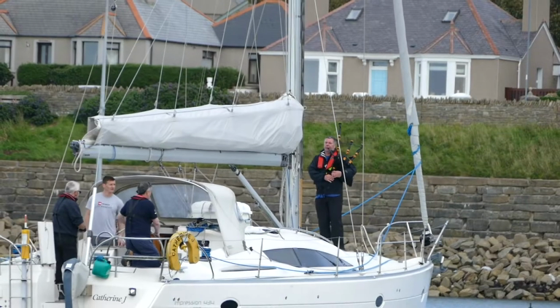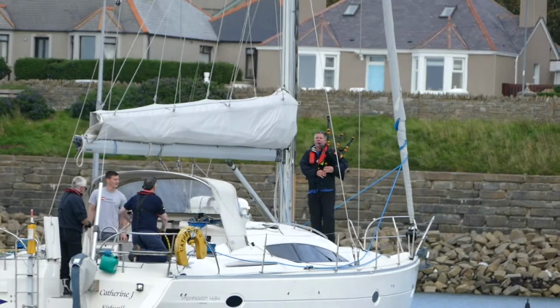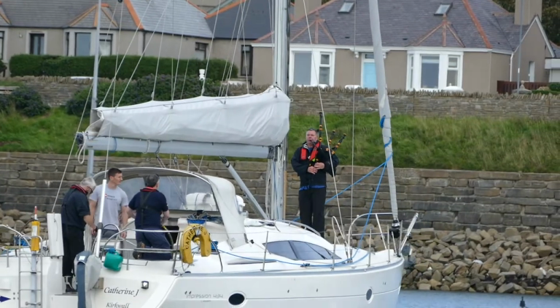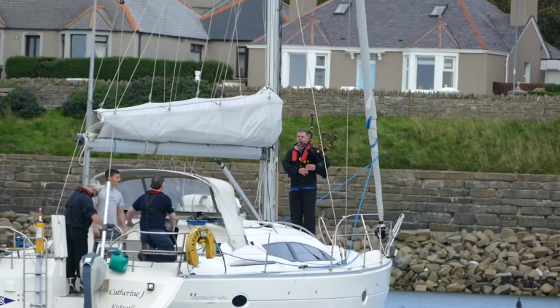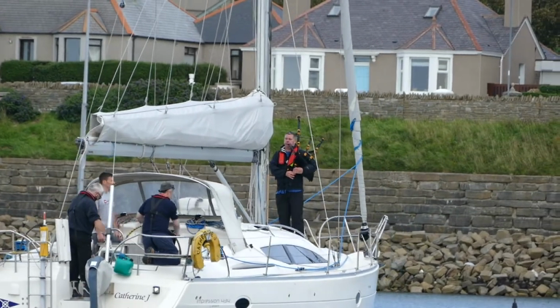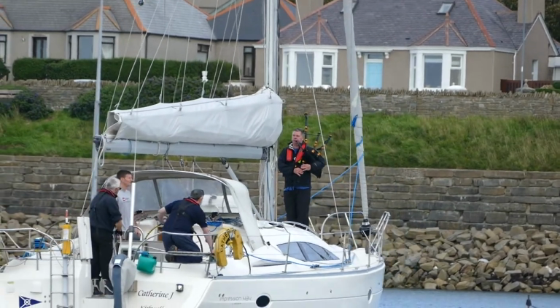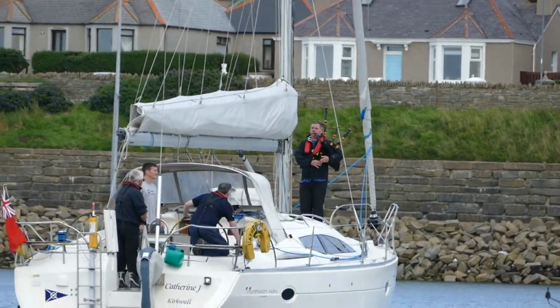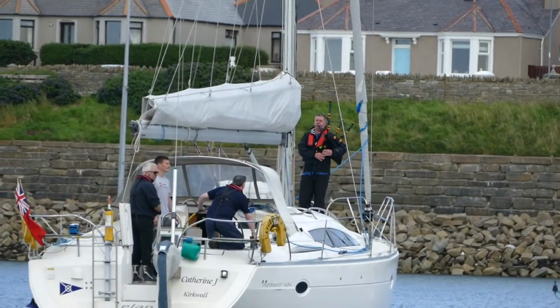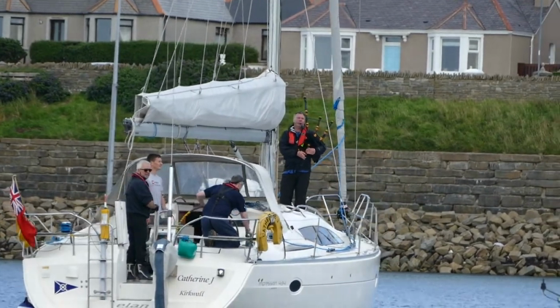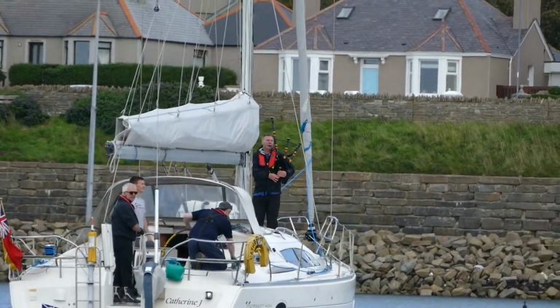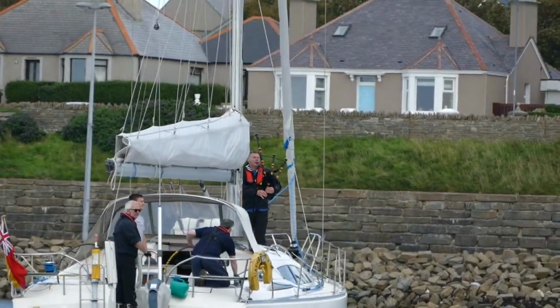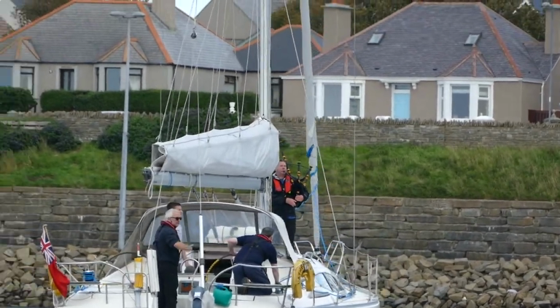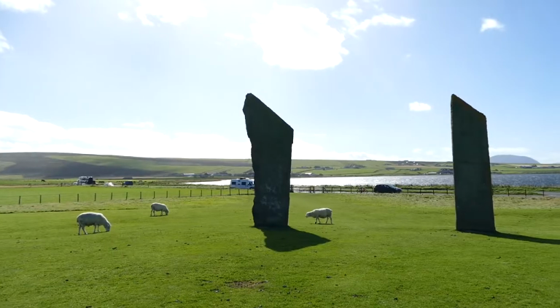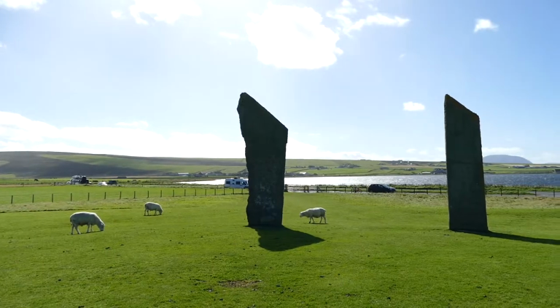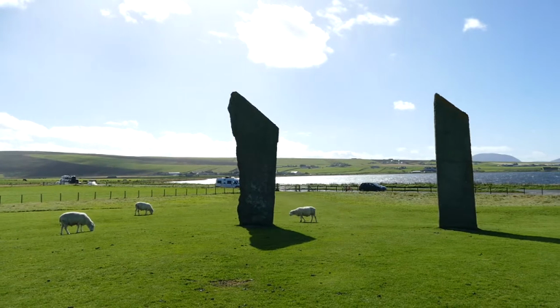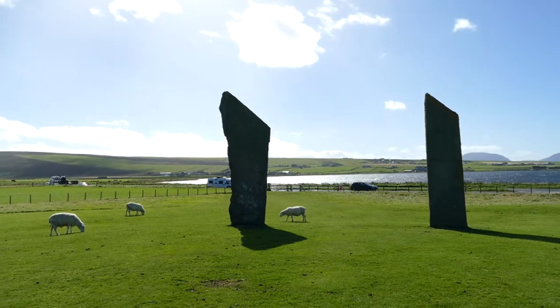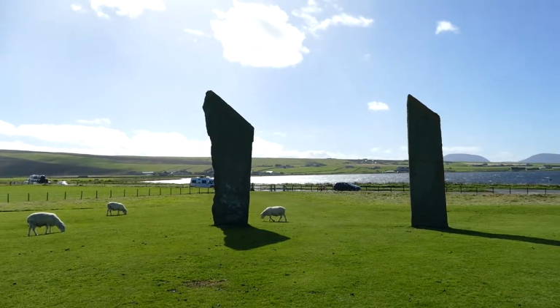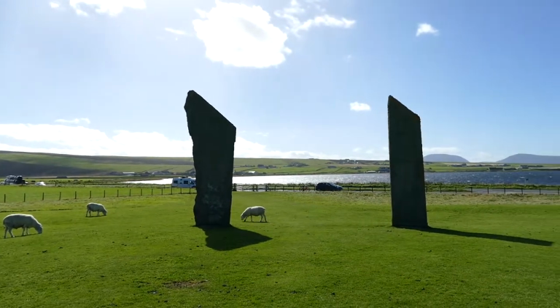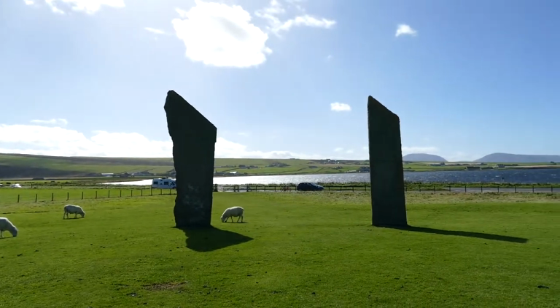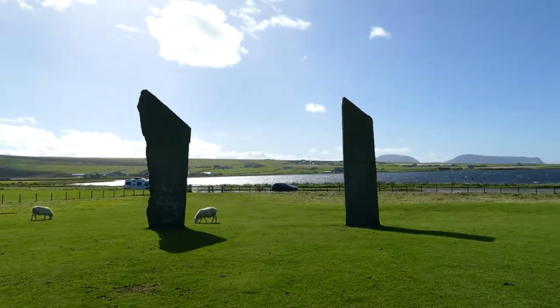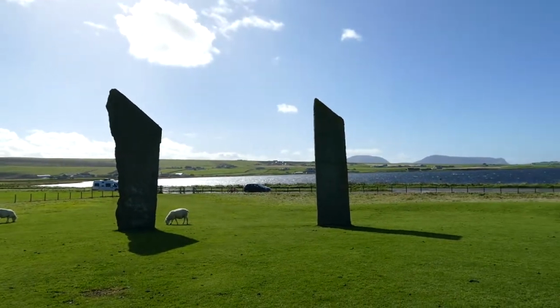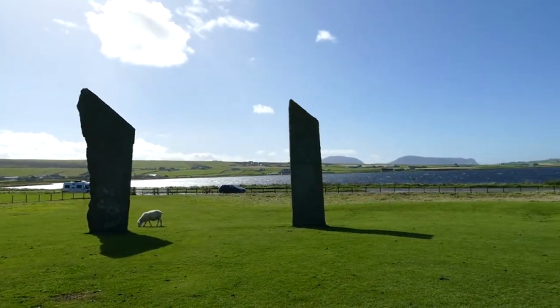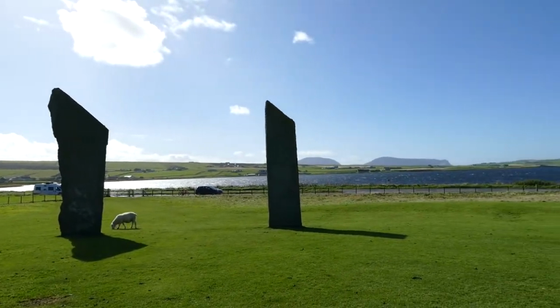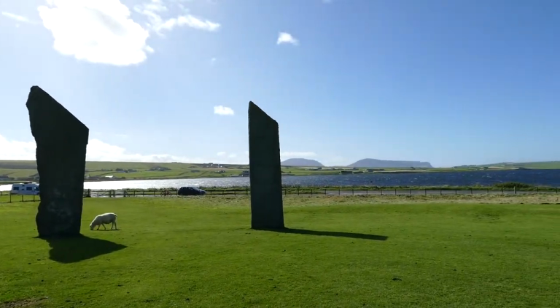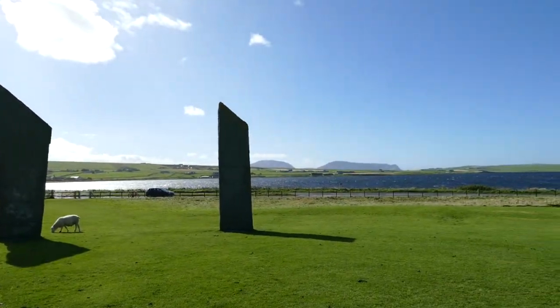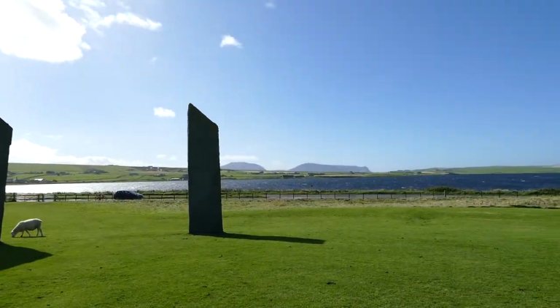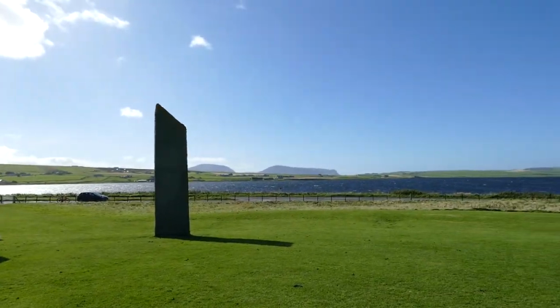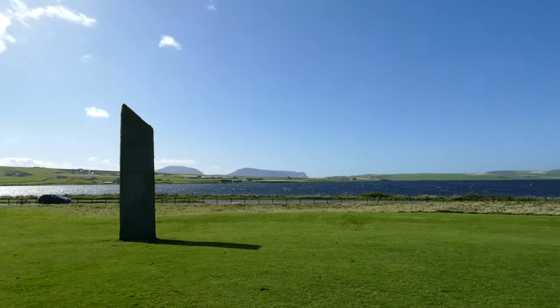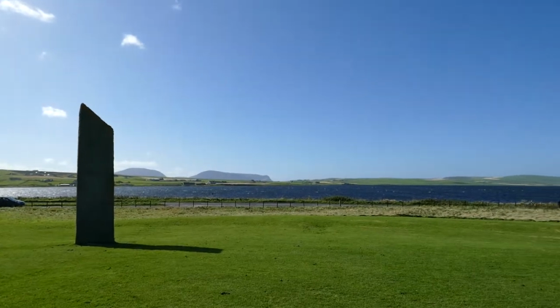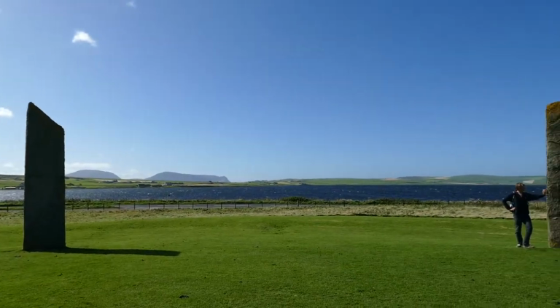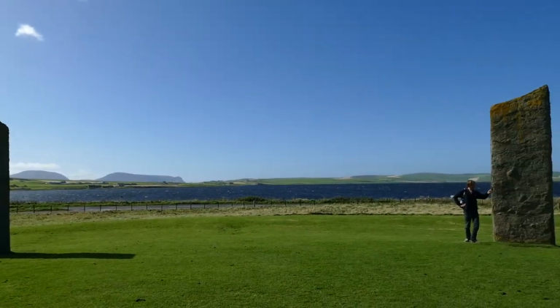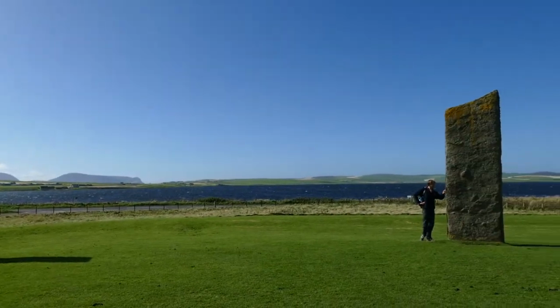We are on Orkney, in the north of Scotland. Famous for its ancient civilizations, it now pioneers a new form of renewable energy — energy from the sea.